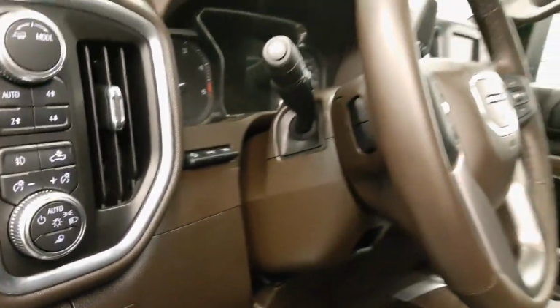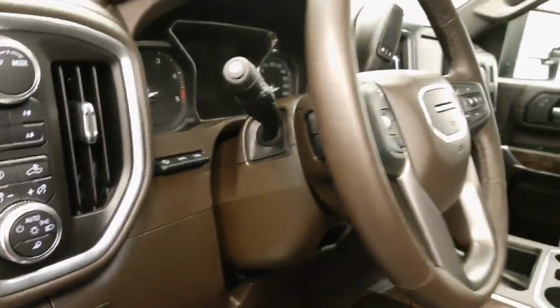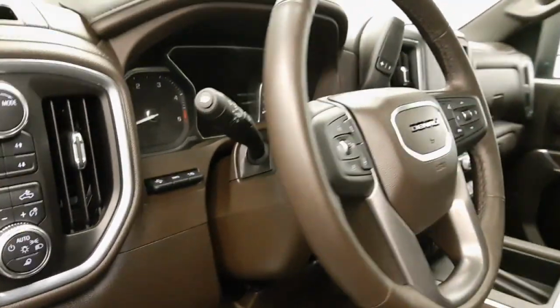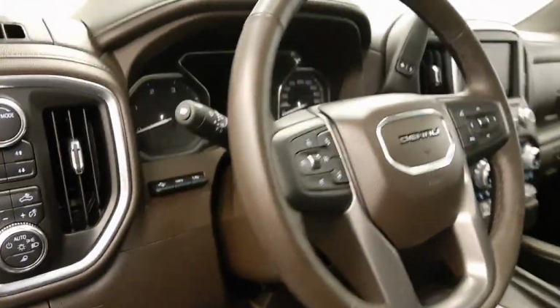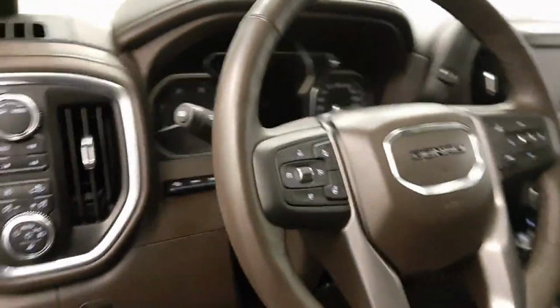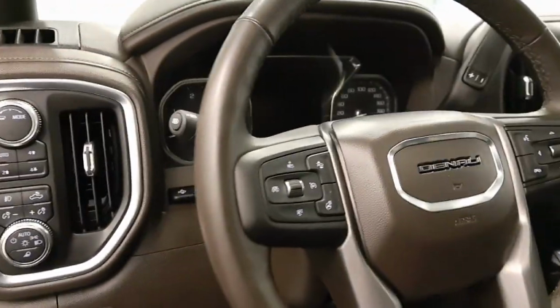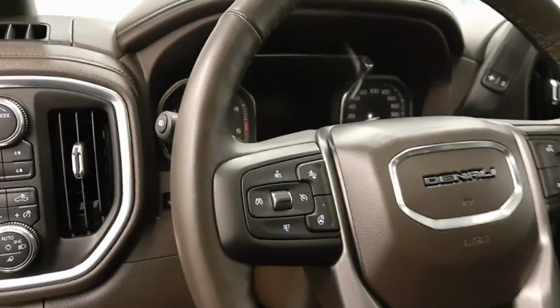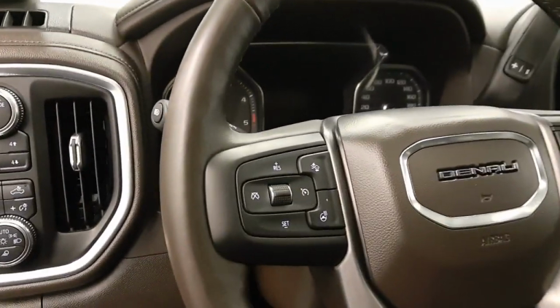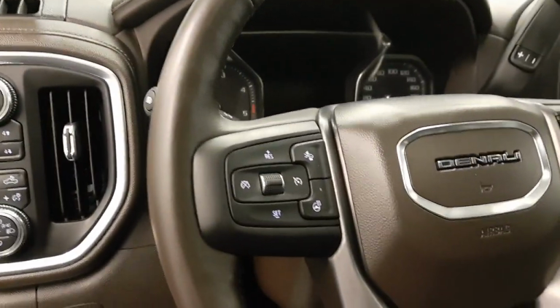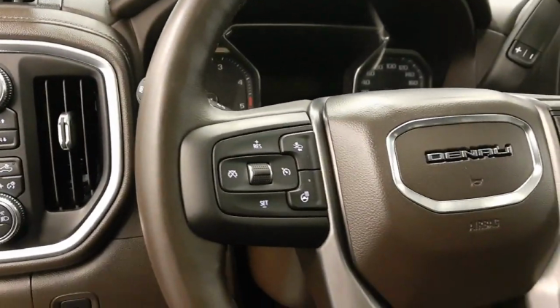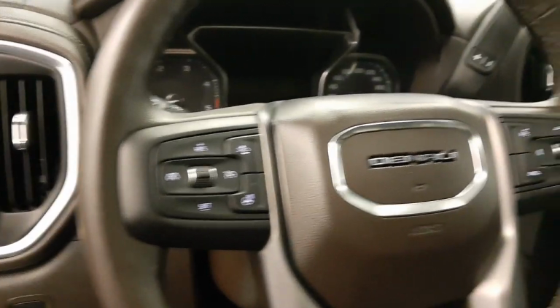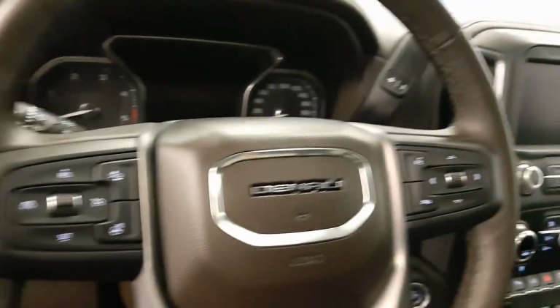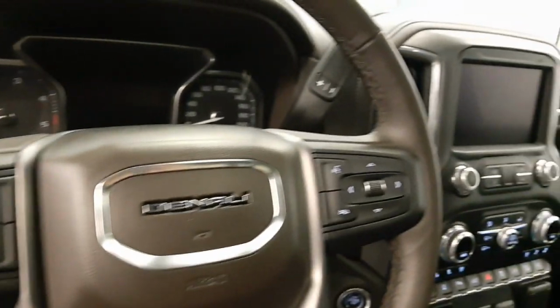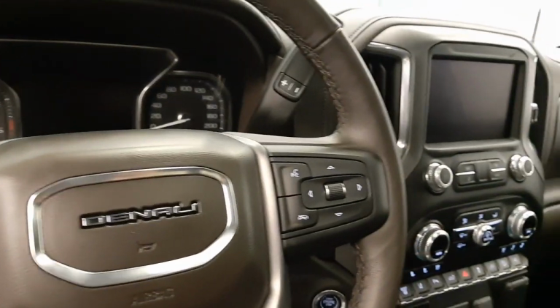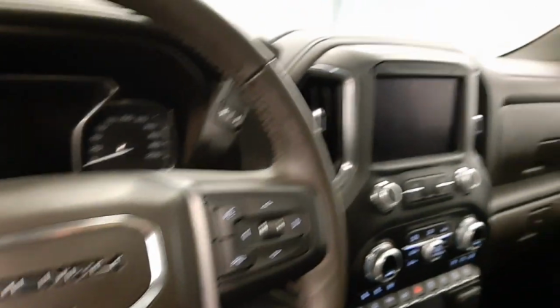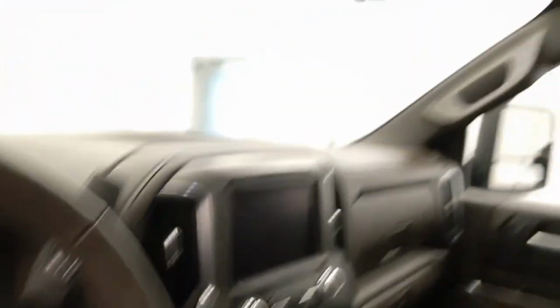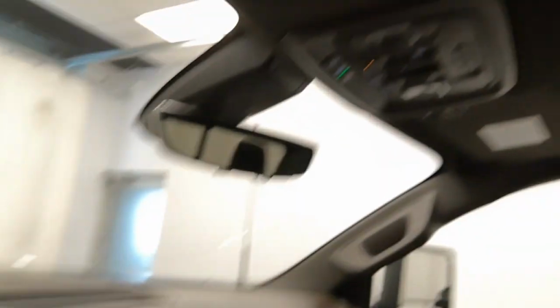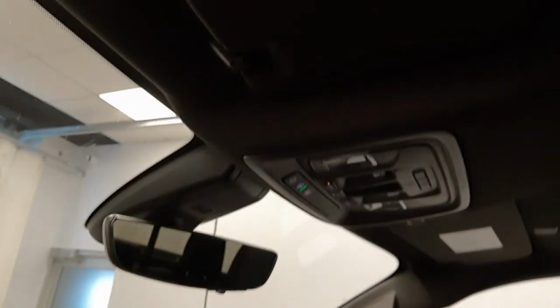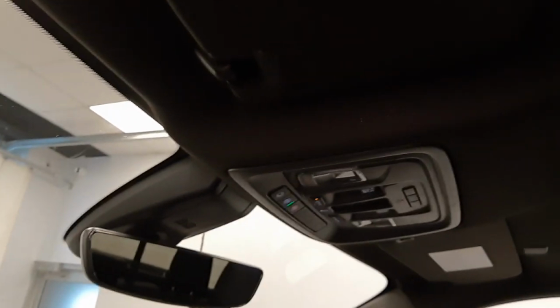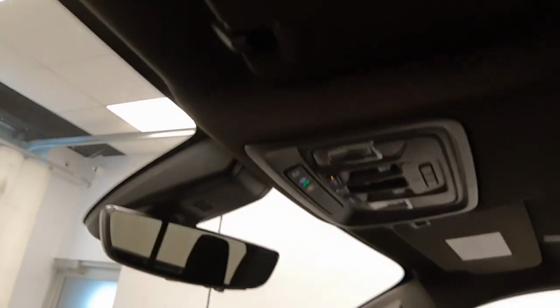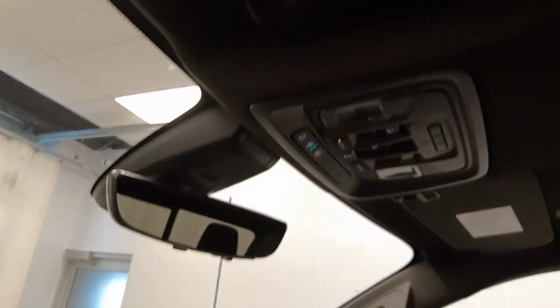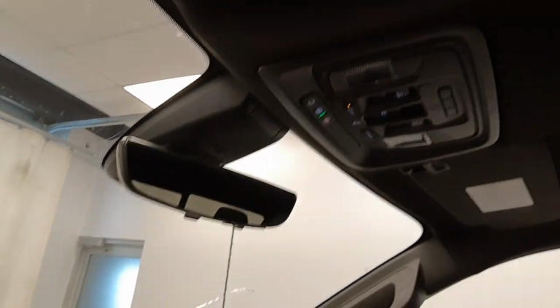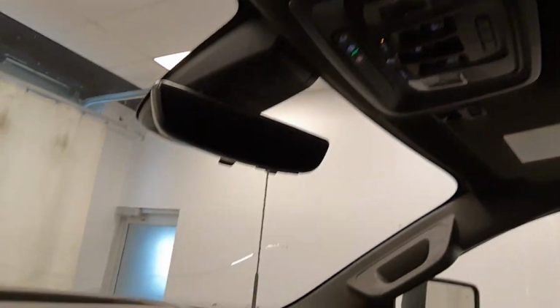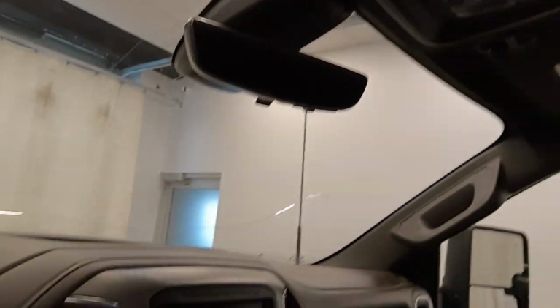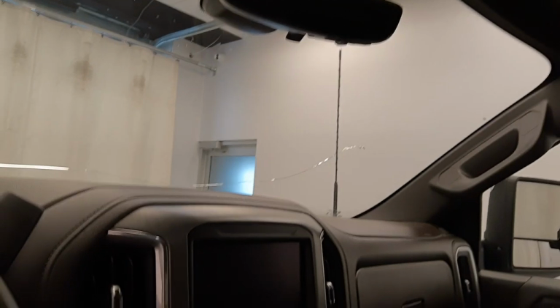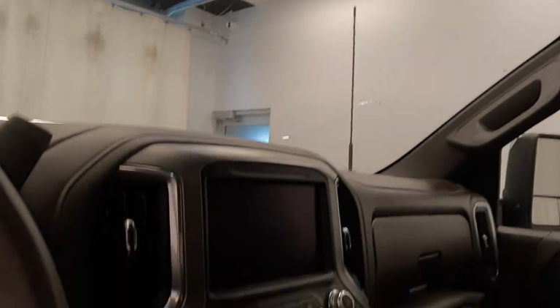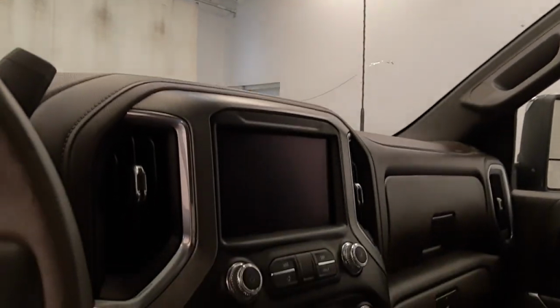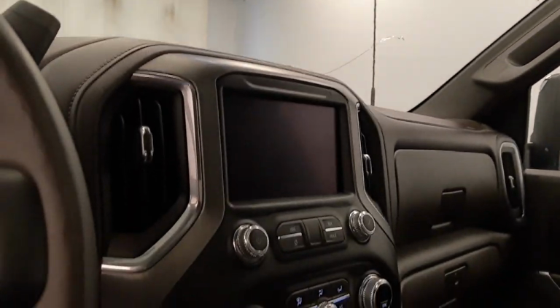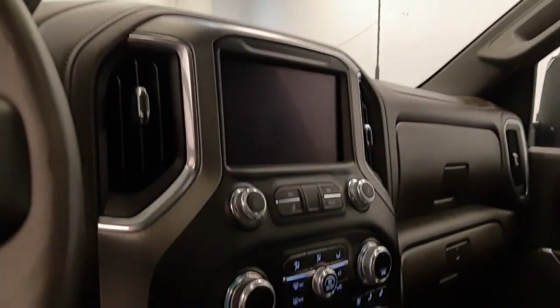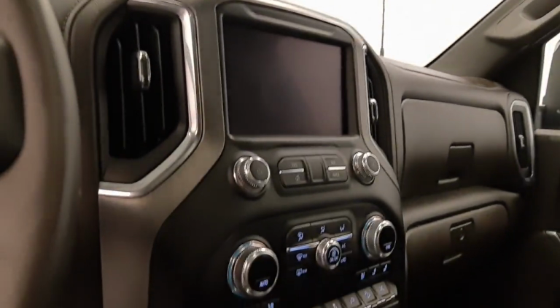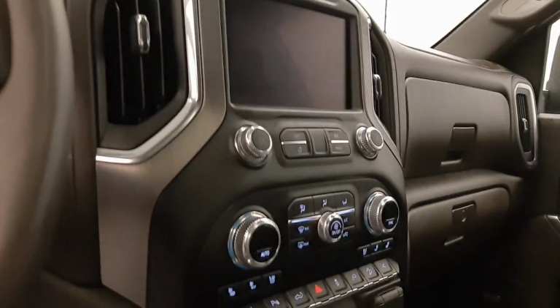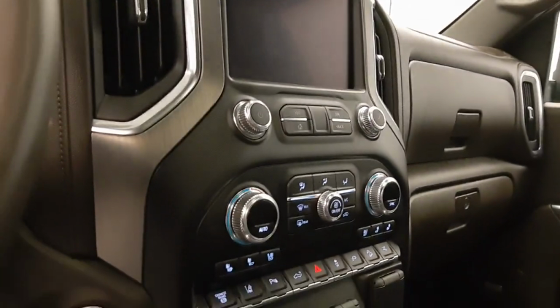Tilt and telescope steering column, cruise control, forward collision detection, heated steering wheel, hands-free communication and audio controls, and OnStar with sunroof controls and garage door opener.